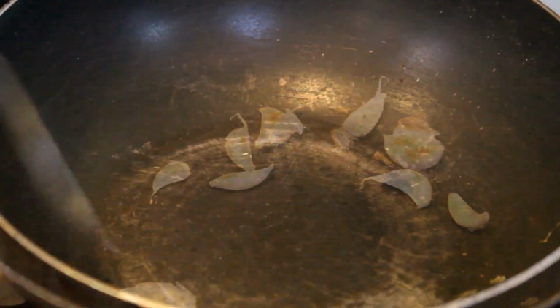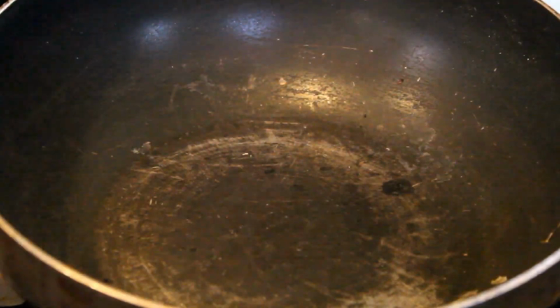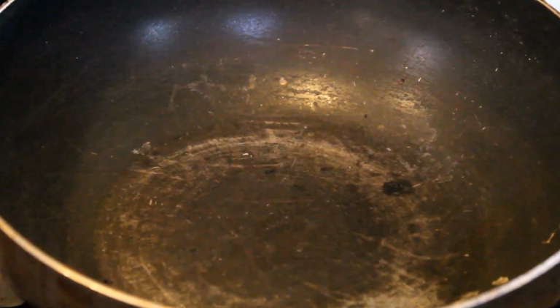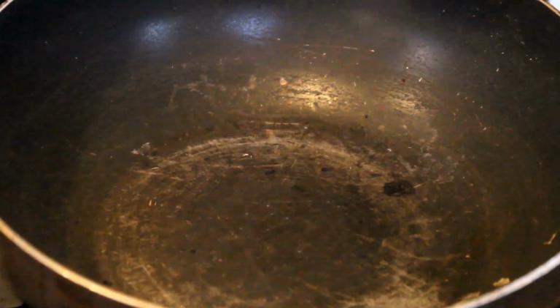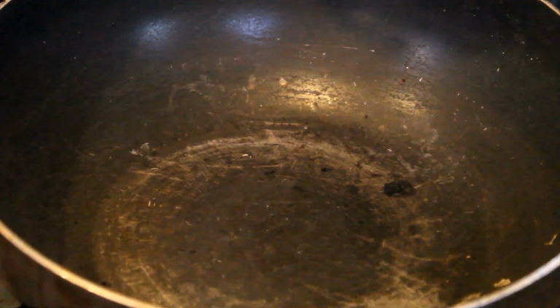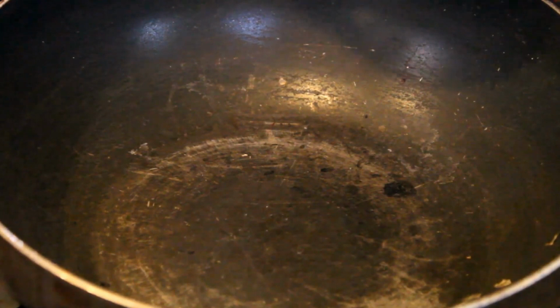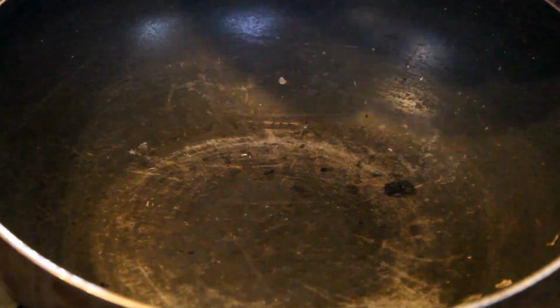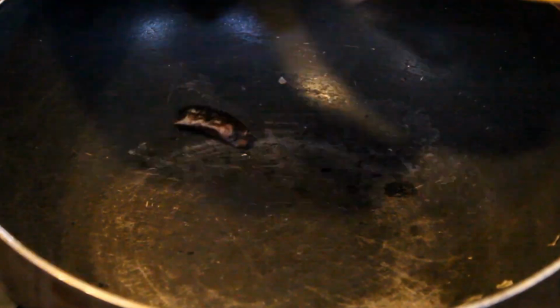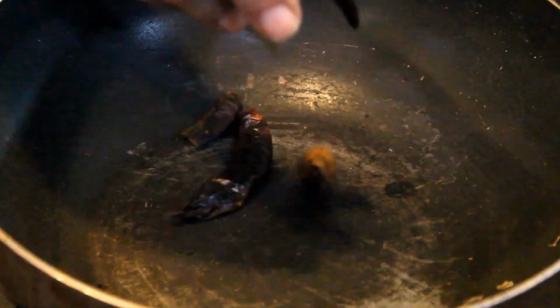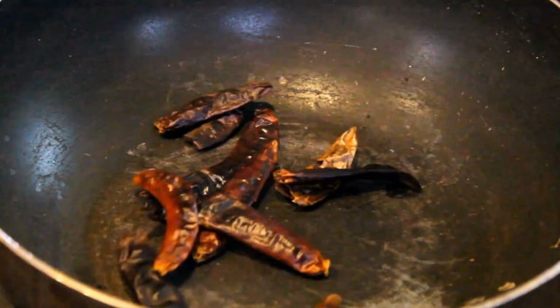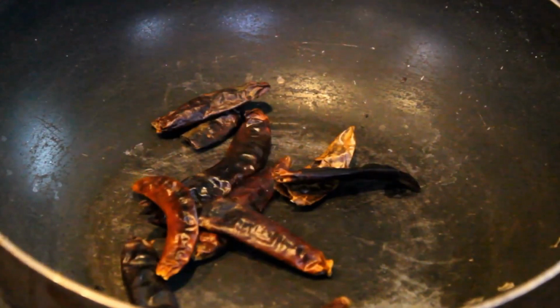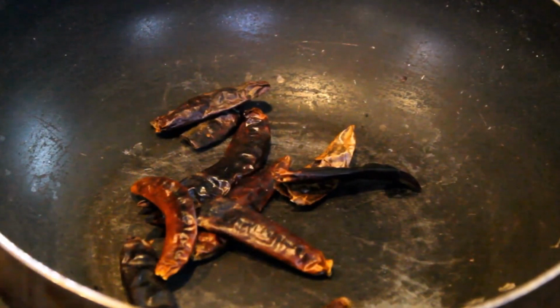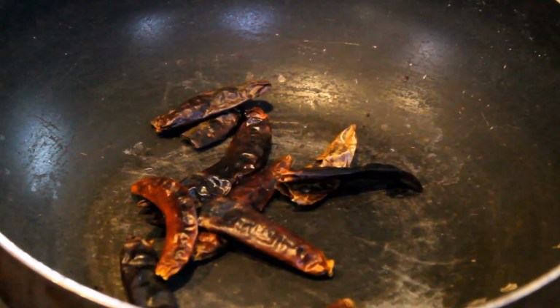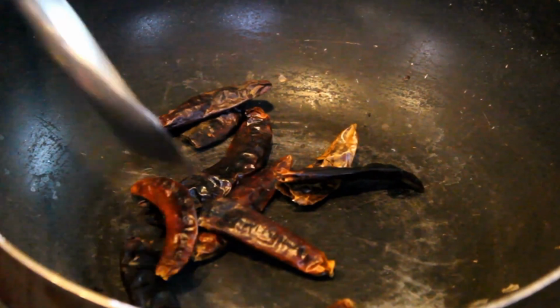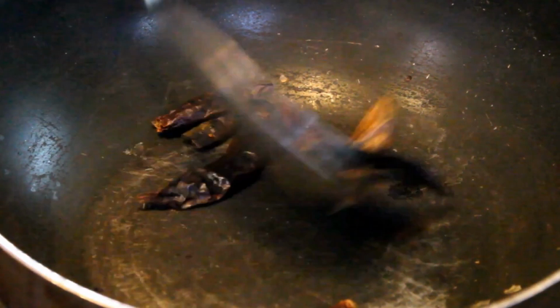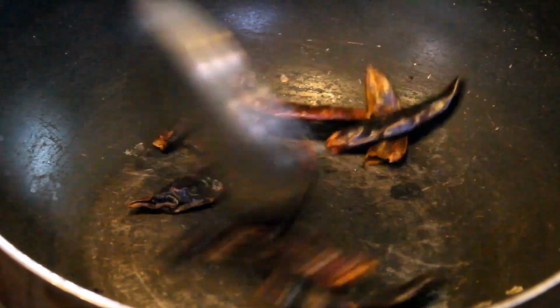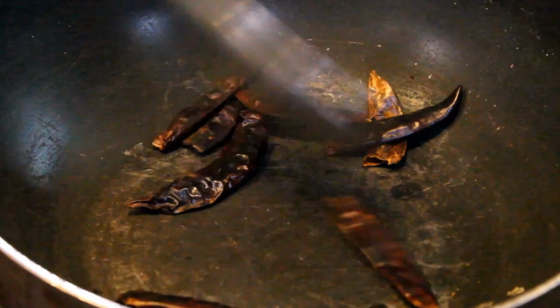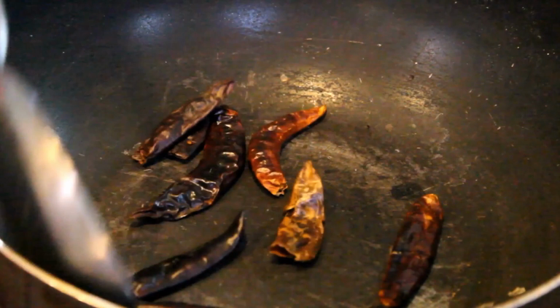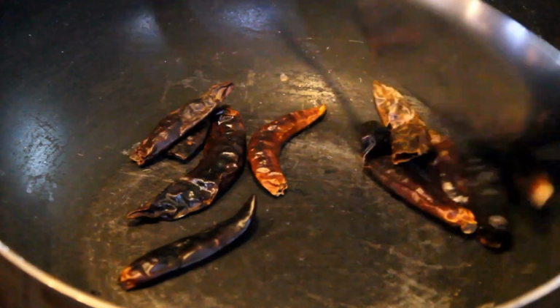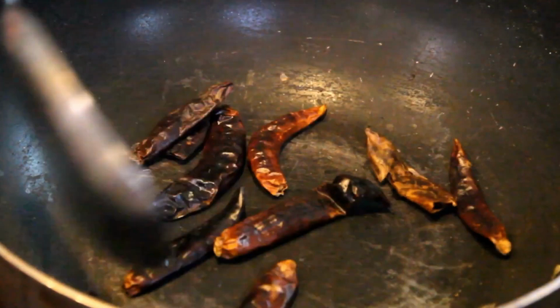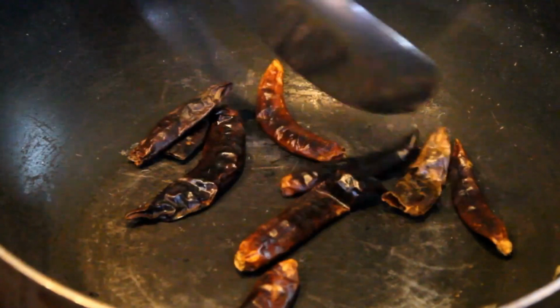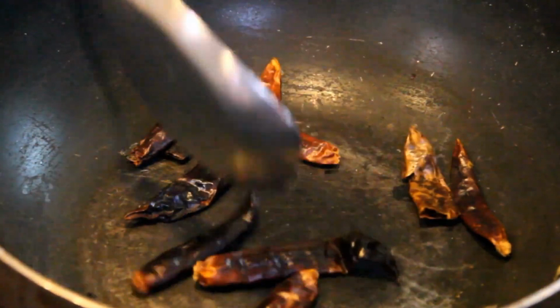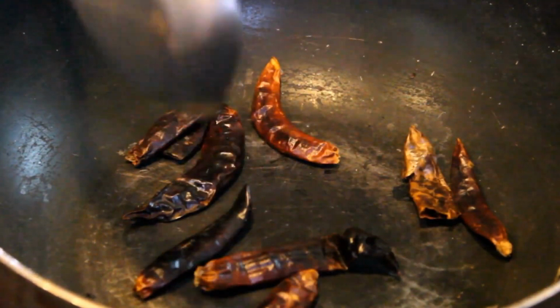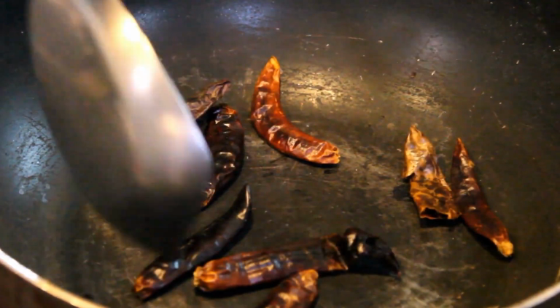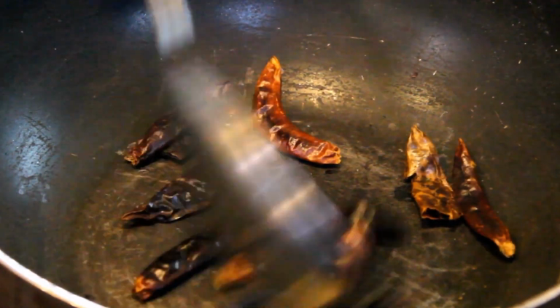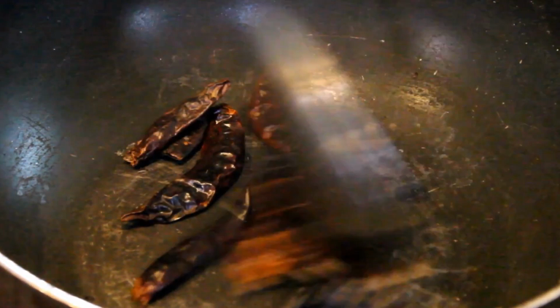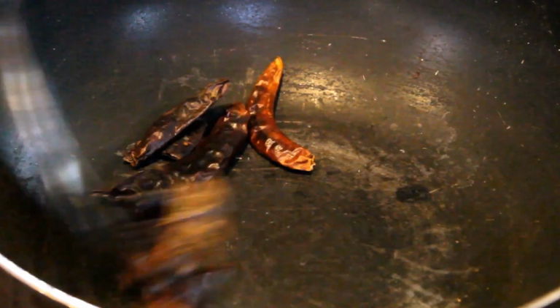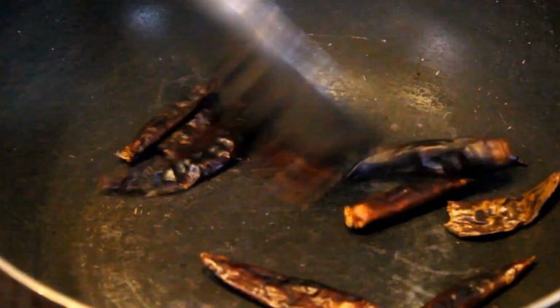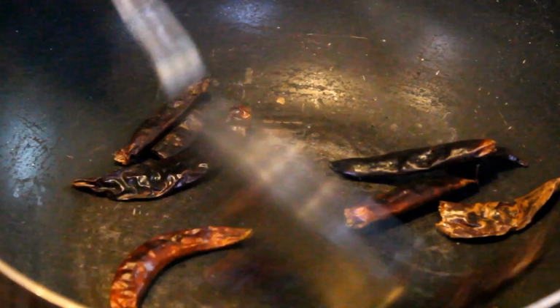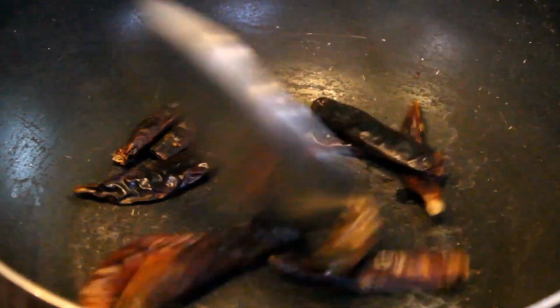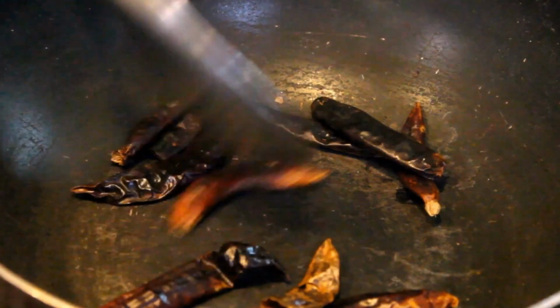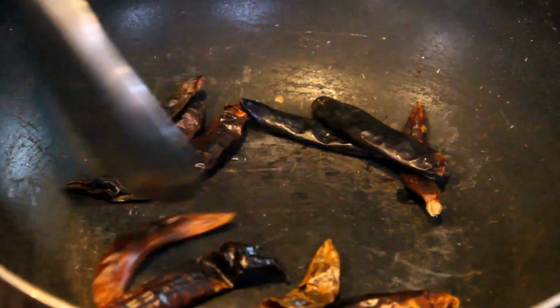Now add the little laal mixture. Add the lal mixture and here we will also mix for 2 minutes. If it's just a flame, we will add it for 1 minute from the mixture.